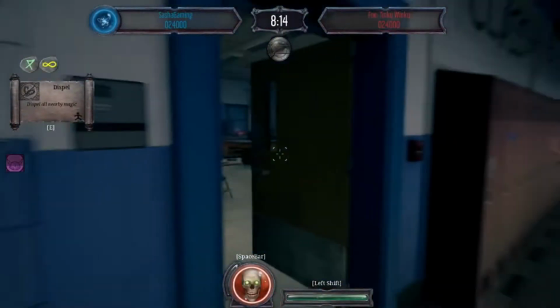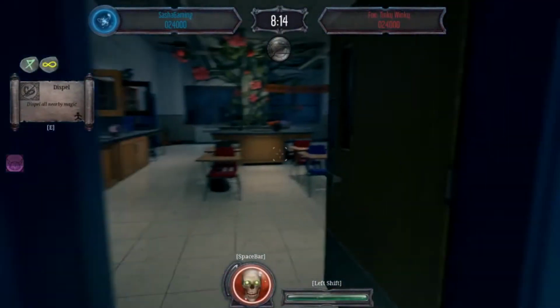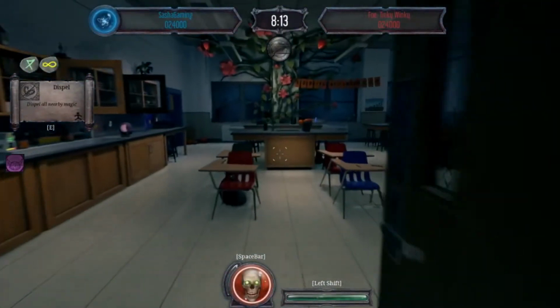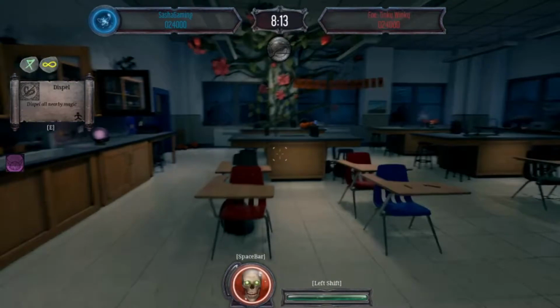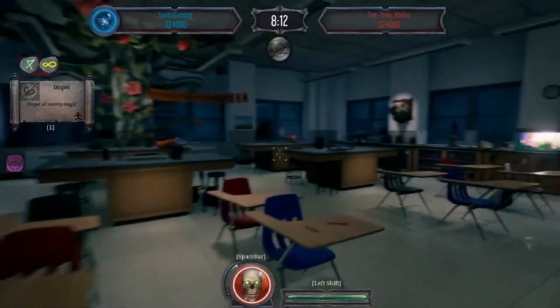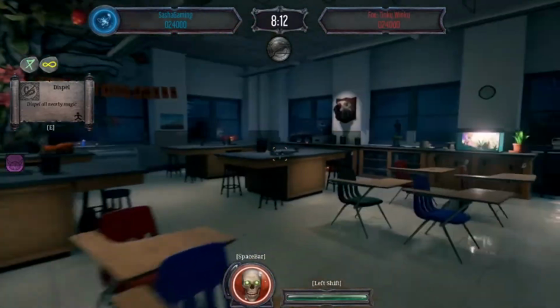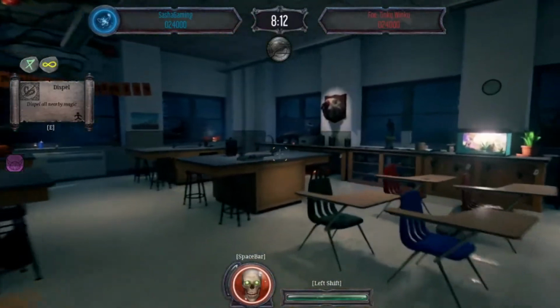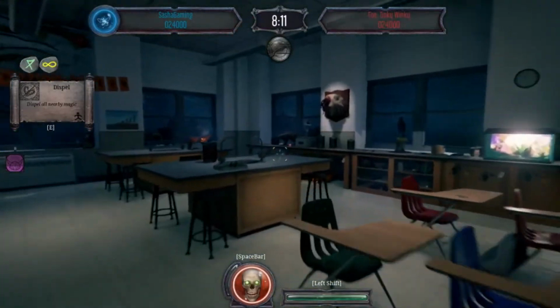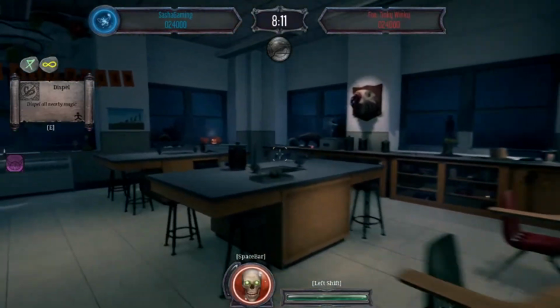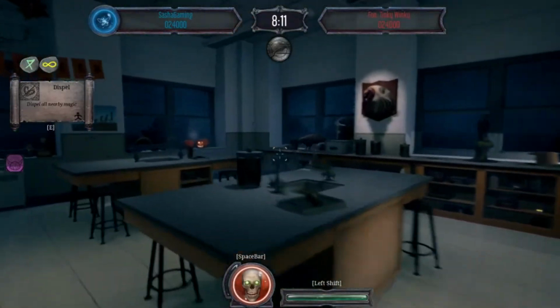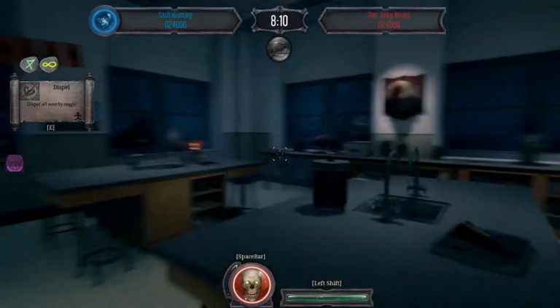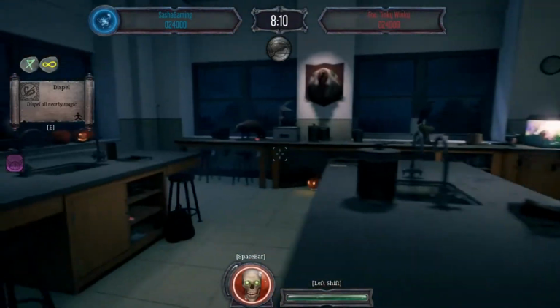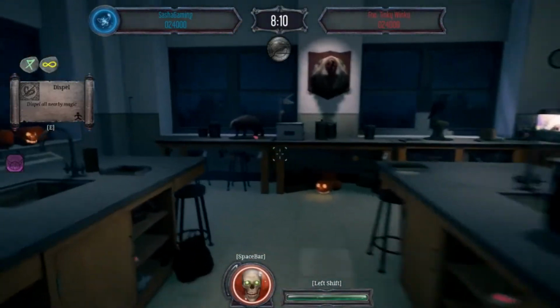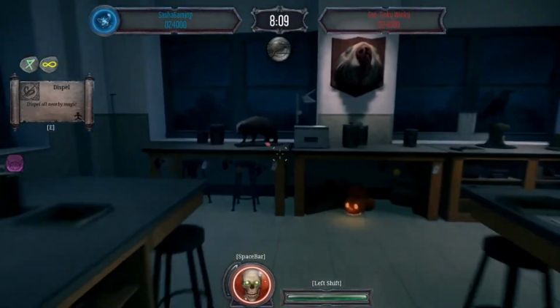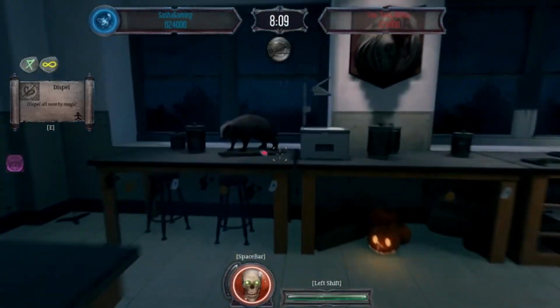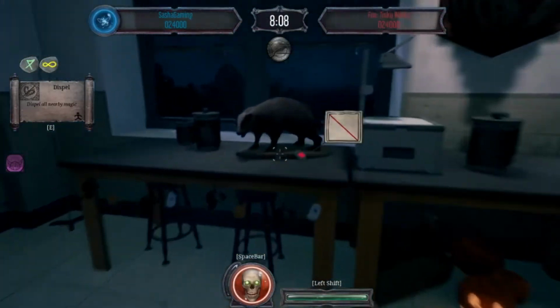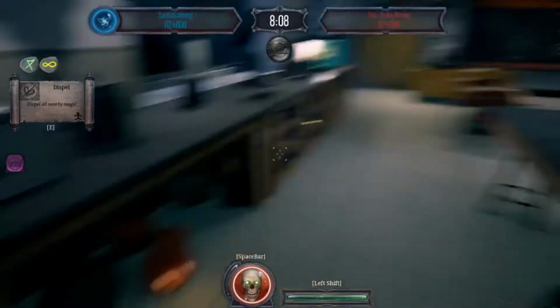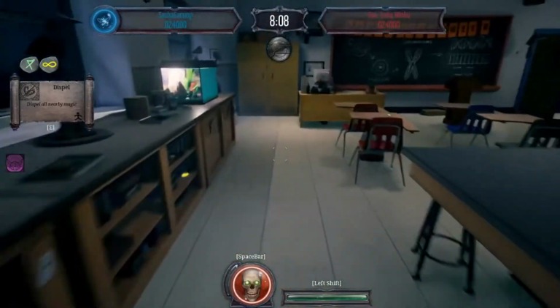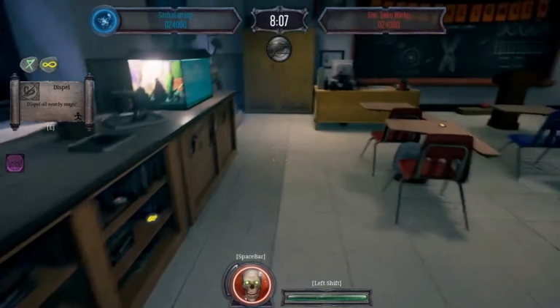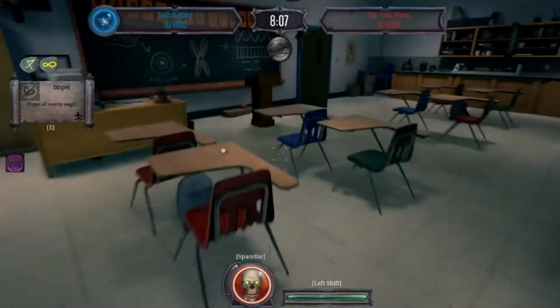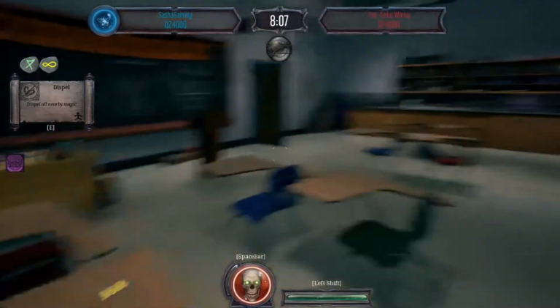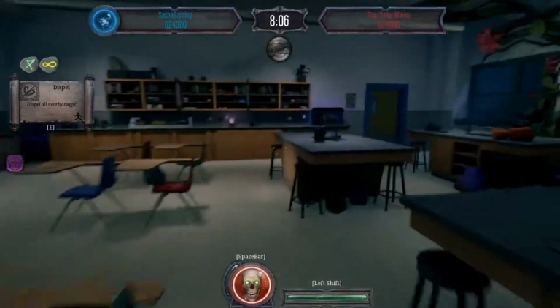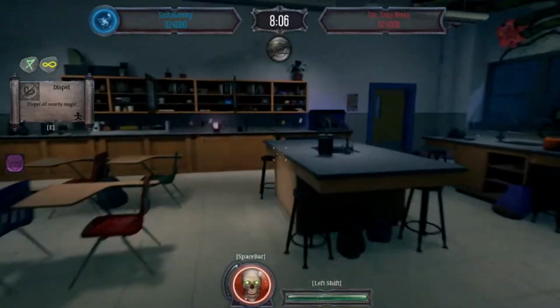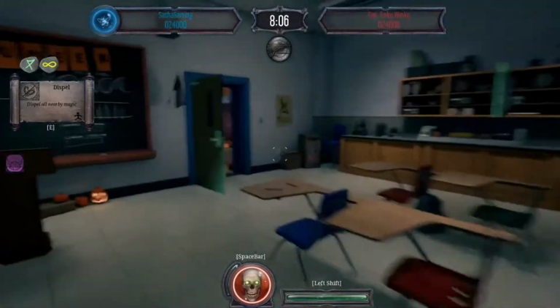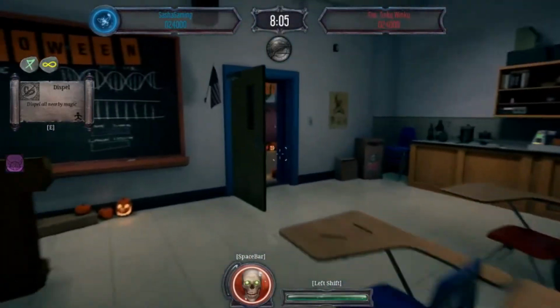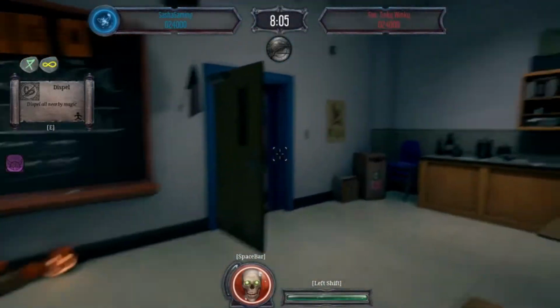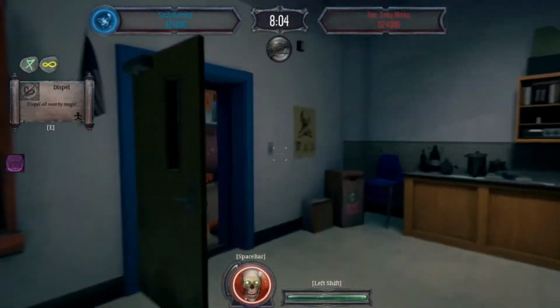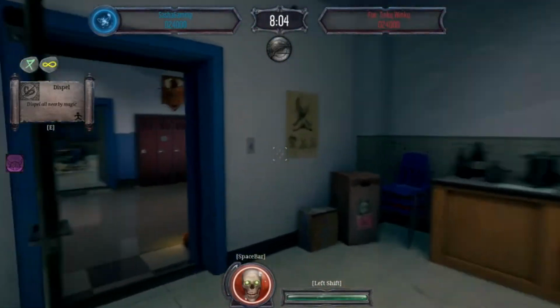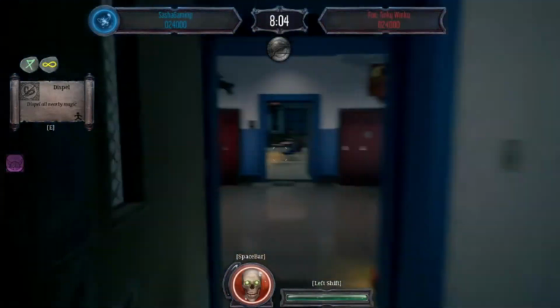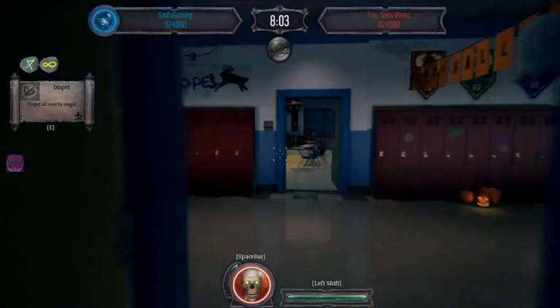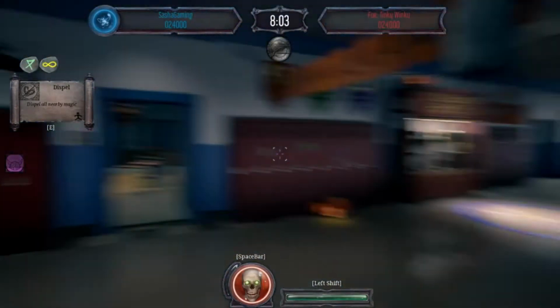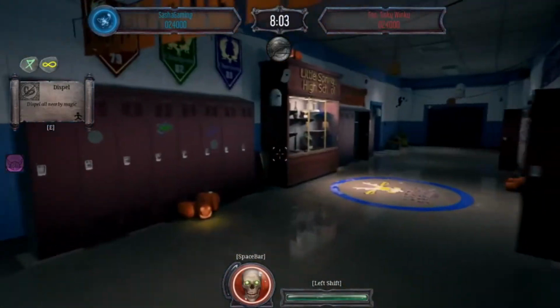Okay, I need to keep finding blue orbs. And if we see each other, we can press space bar and jumpscare. But if you miss, you miss. So that's not good. What is that noise?